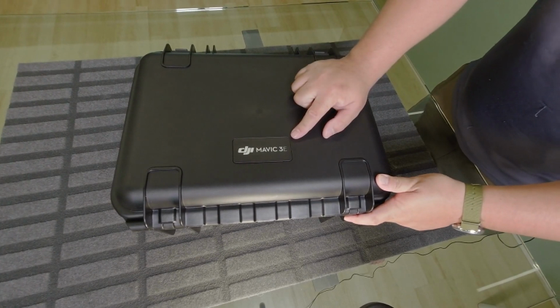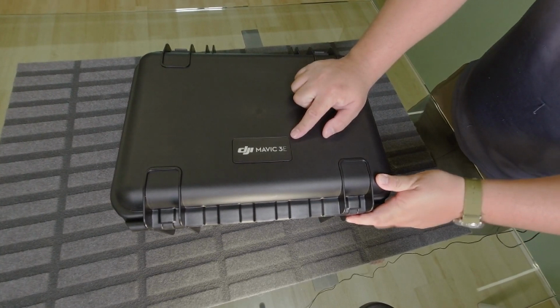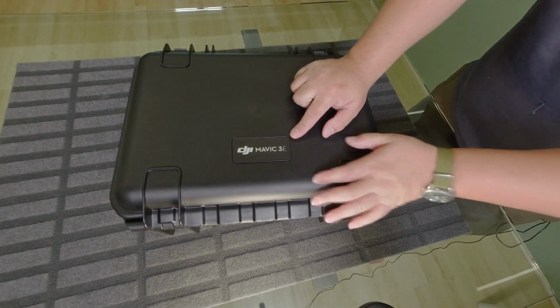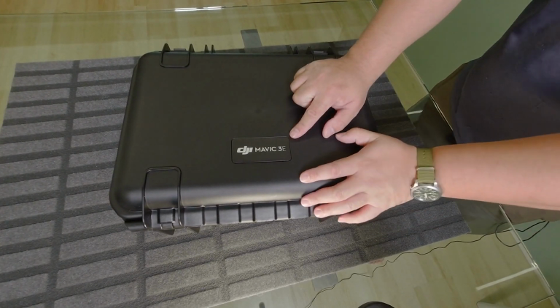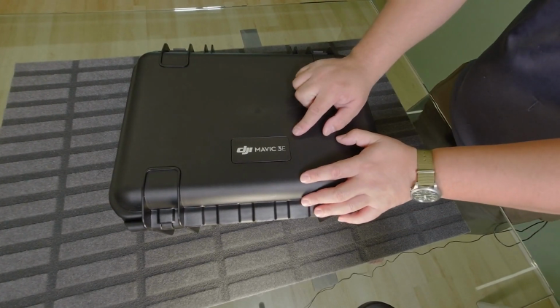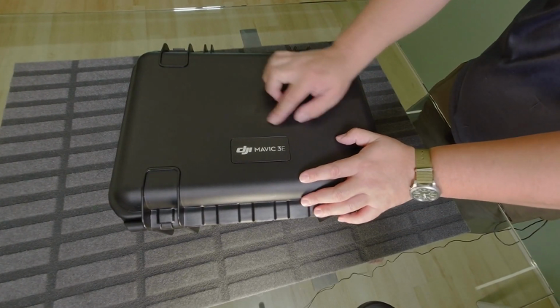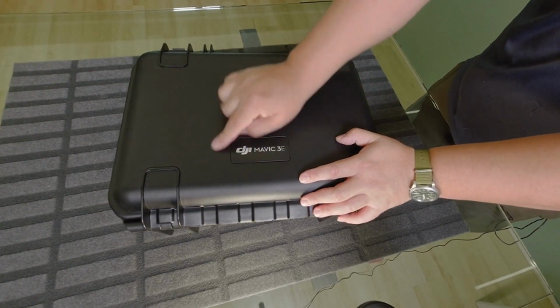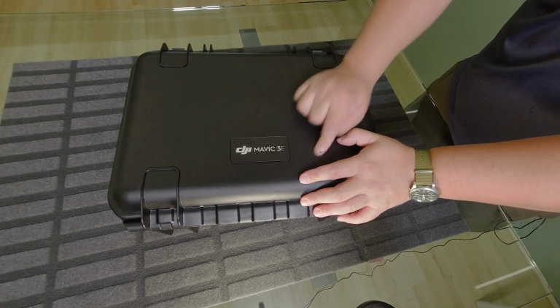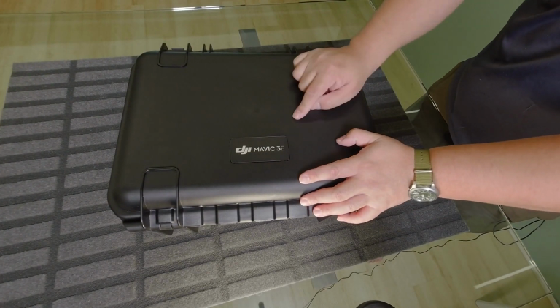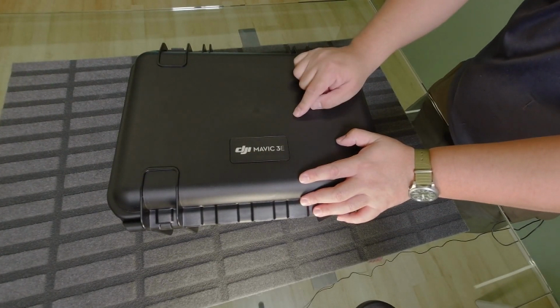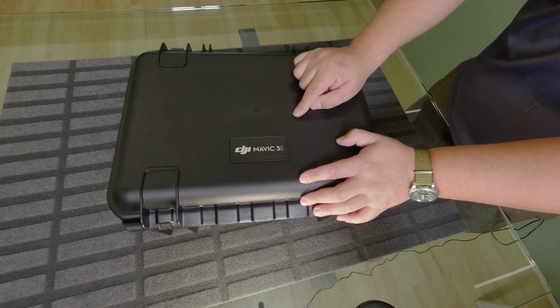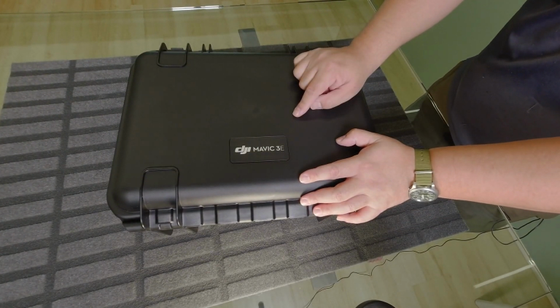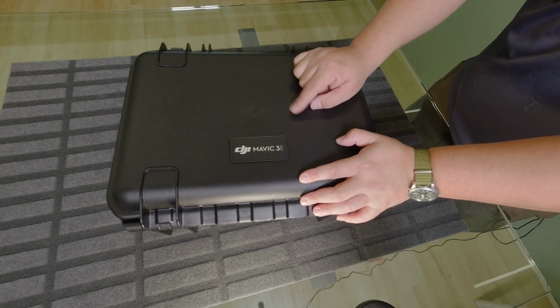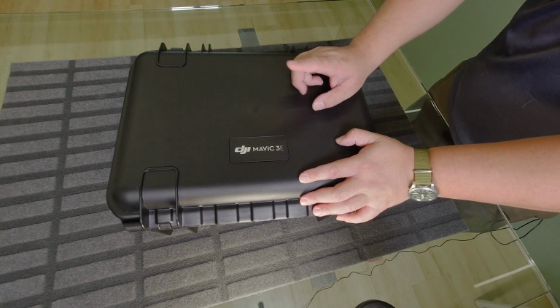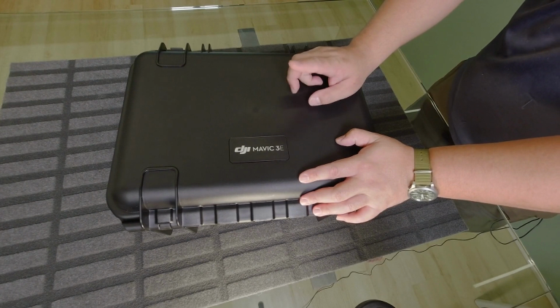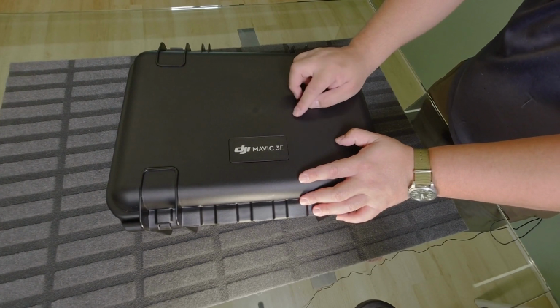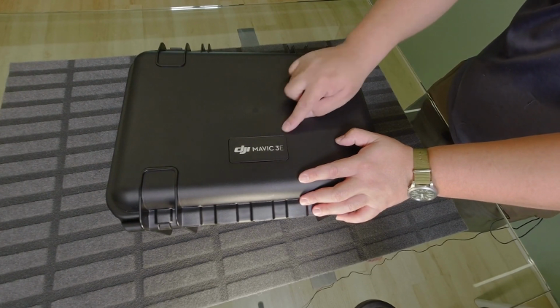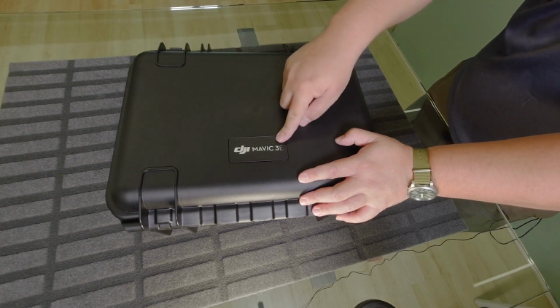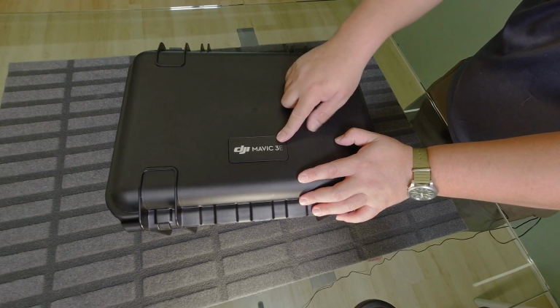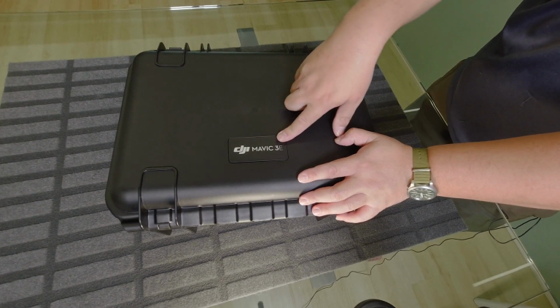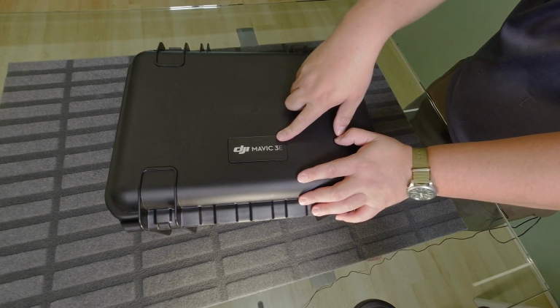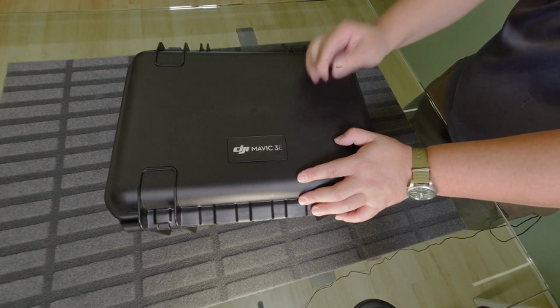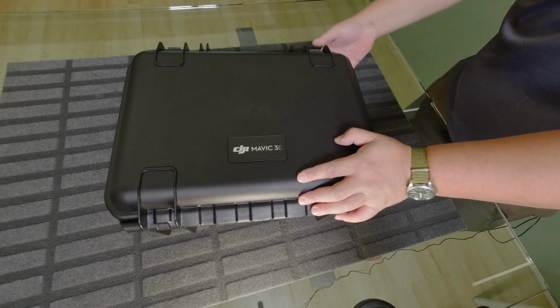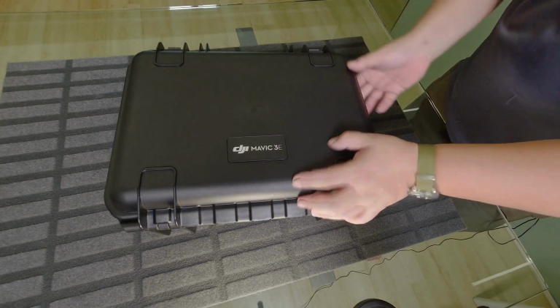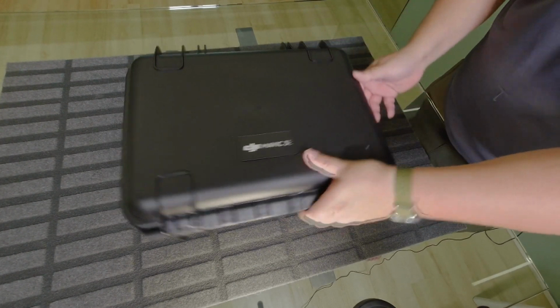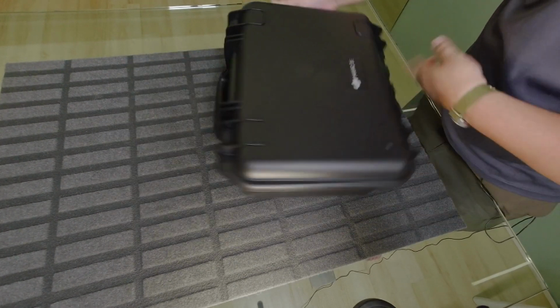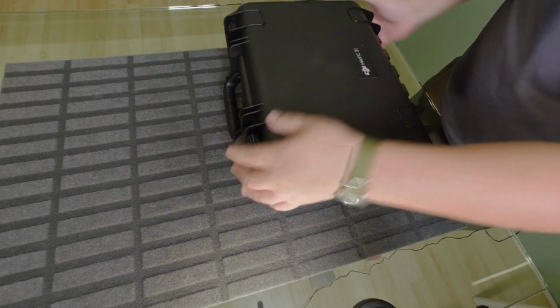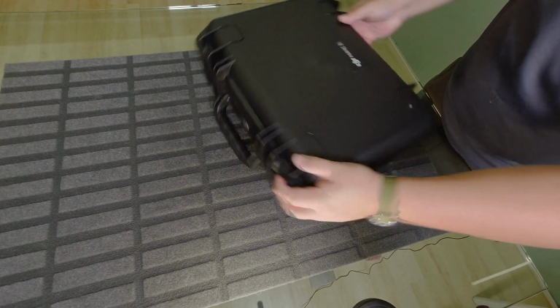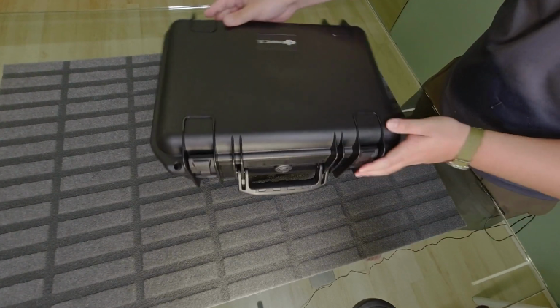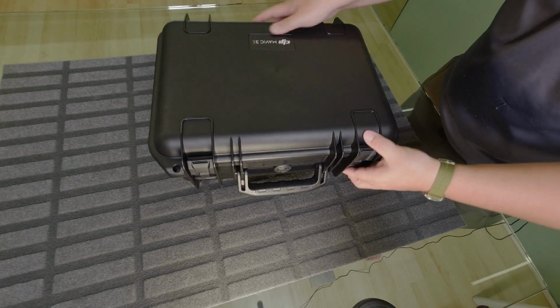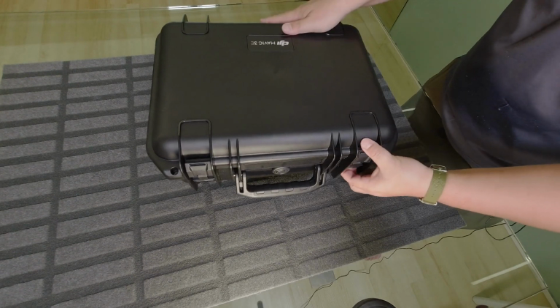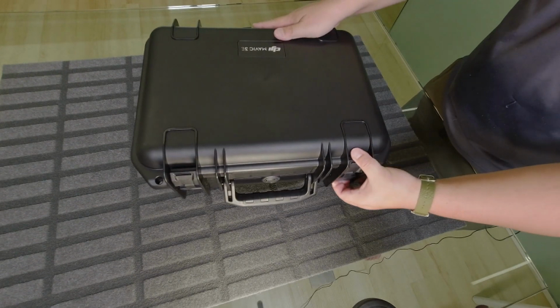It says Mavic 3E on the case — that's for the Mavic 3 Enterprise — whereas the Thermal will say Mavic 3T. So let me pop open the case.